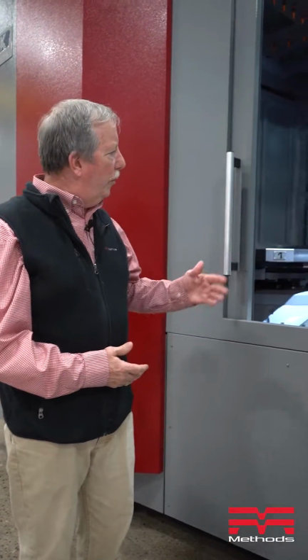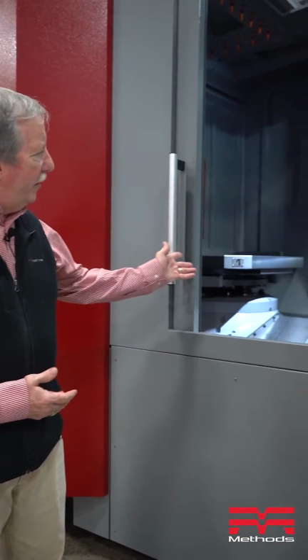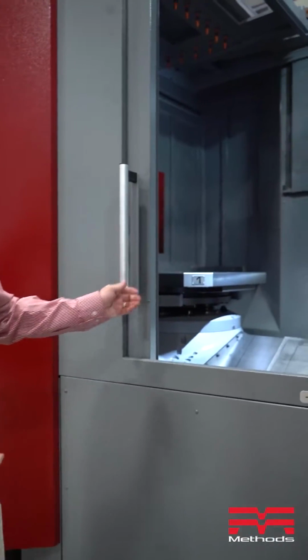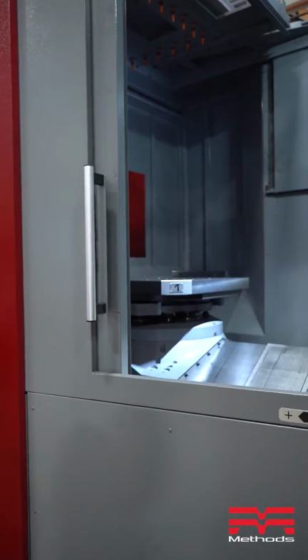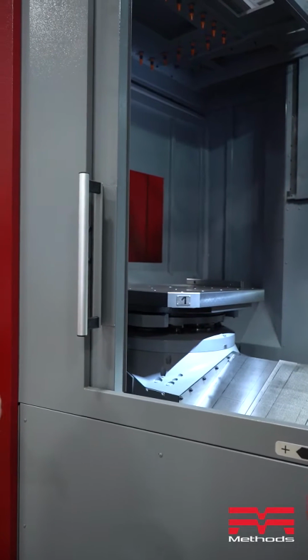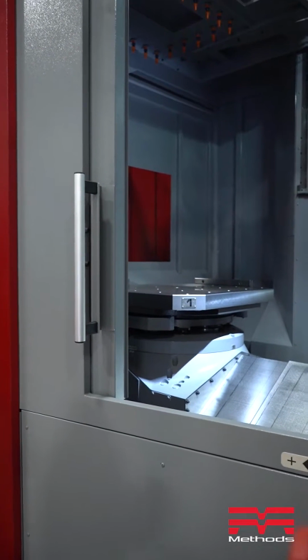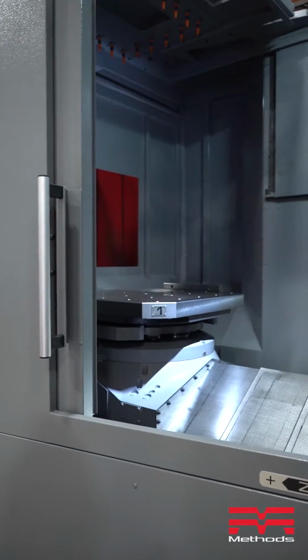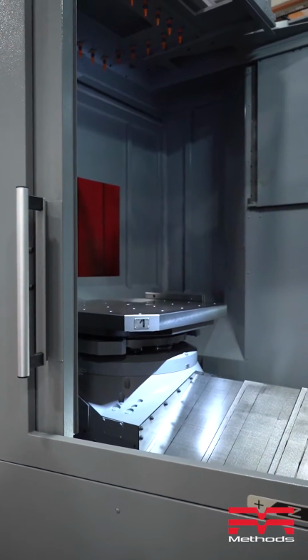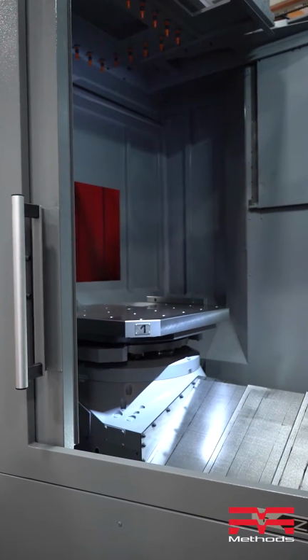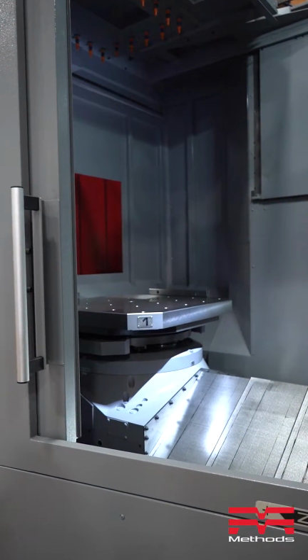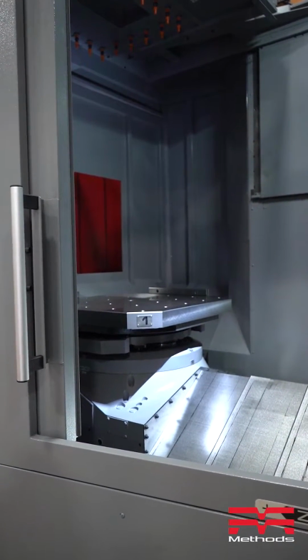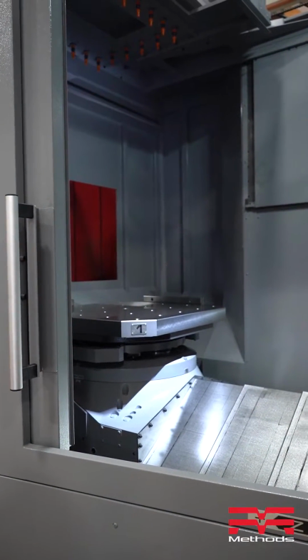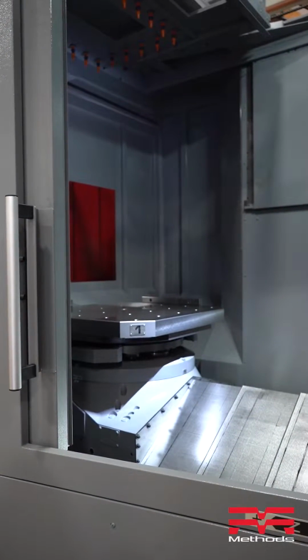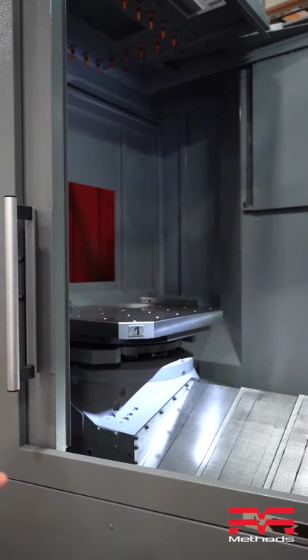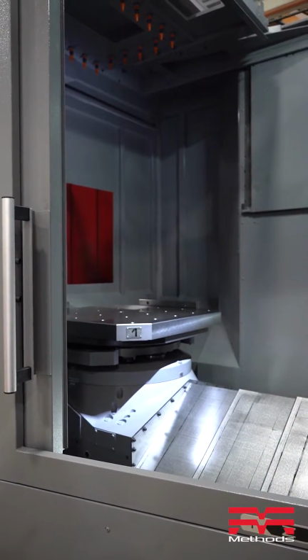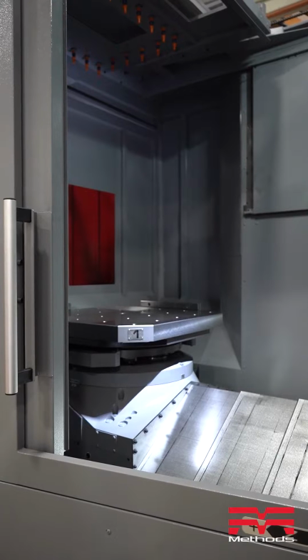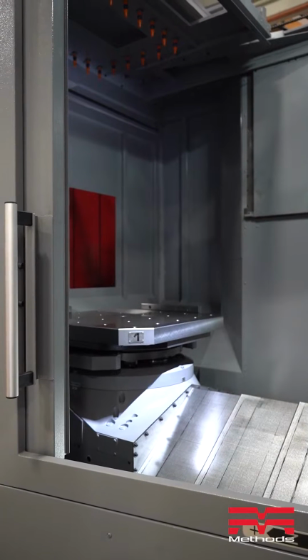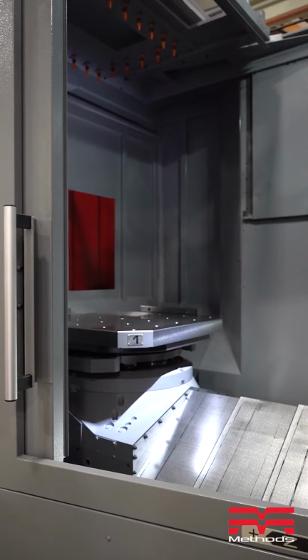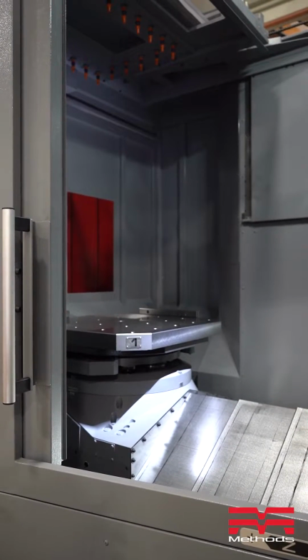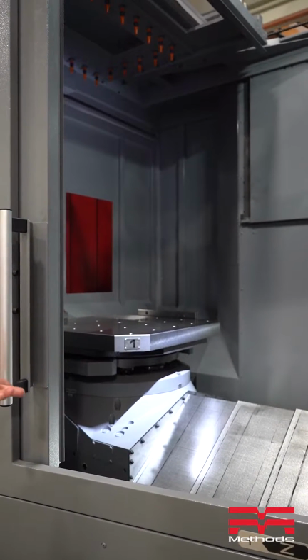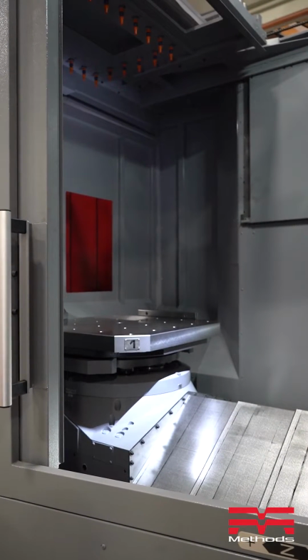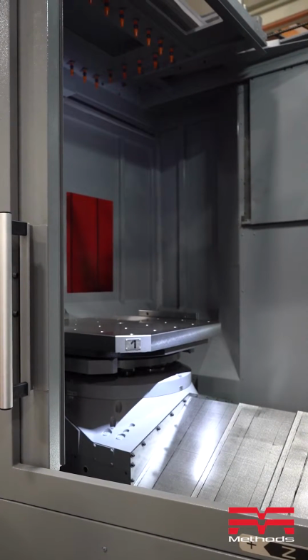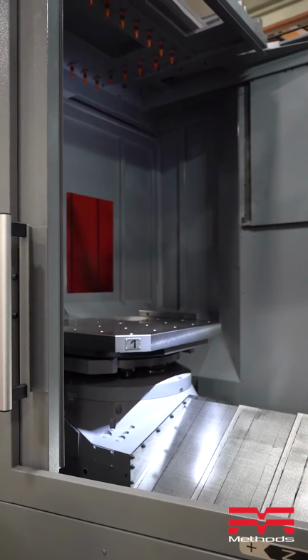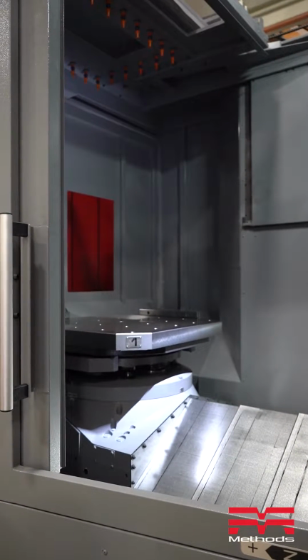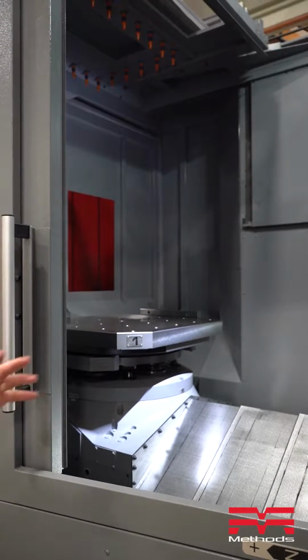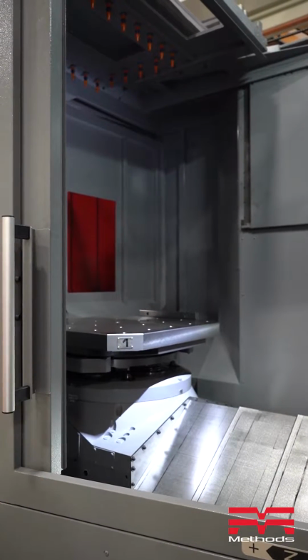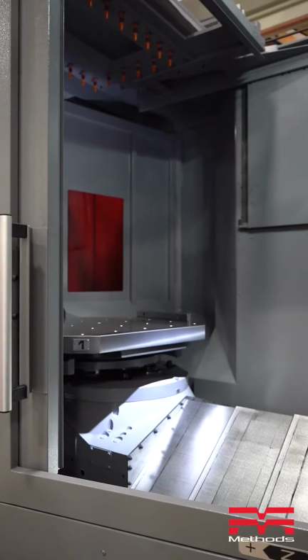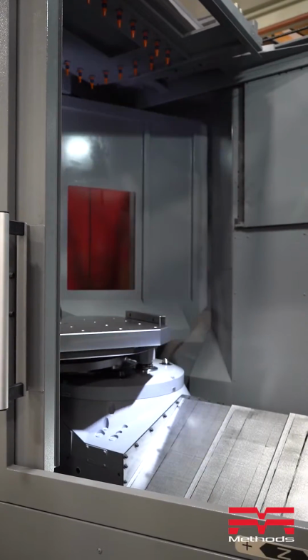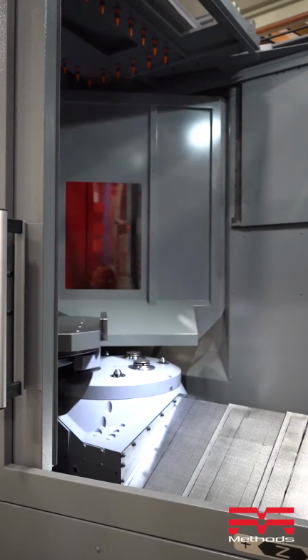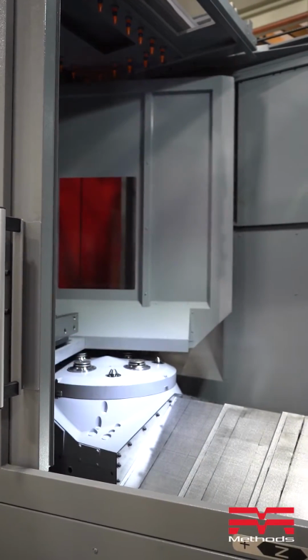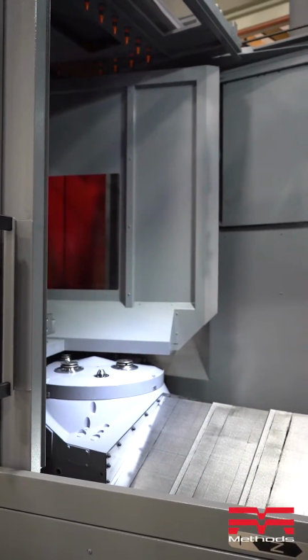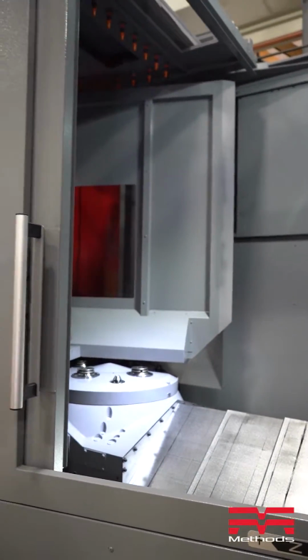We'll do a pallet change in the middle of it, hit emergency stop, and you can see in just one second how we can recuperate. Right now we'll be doing a pallet unclamp, we'll start to rotate, and then someone hits emergency stop — the power went off.